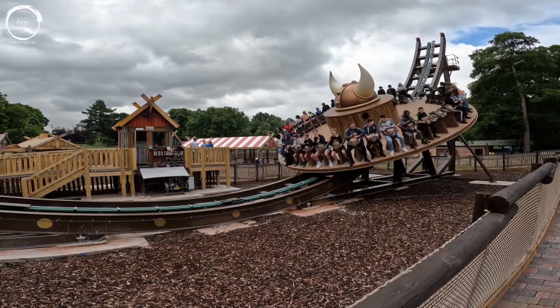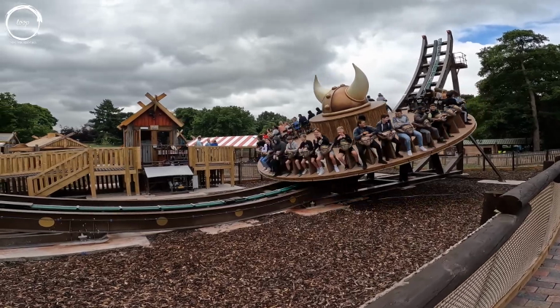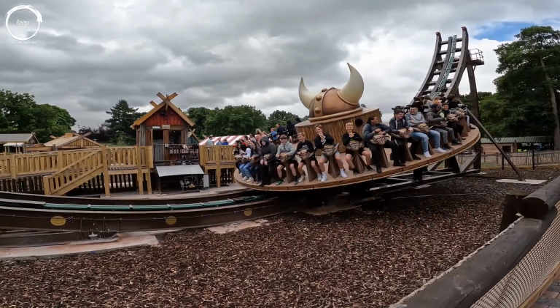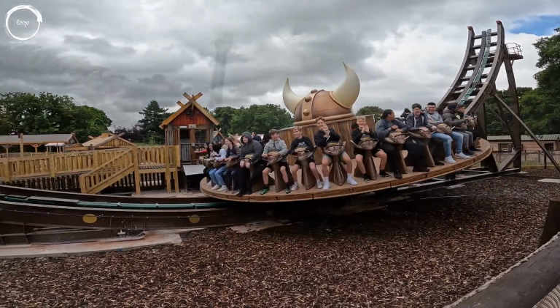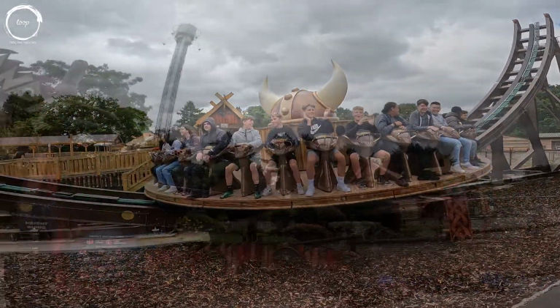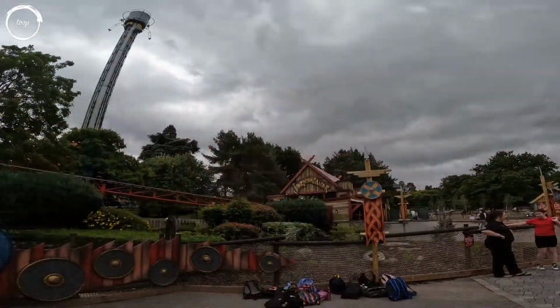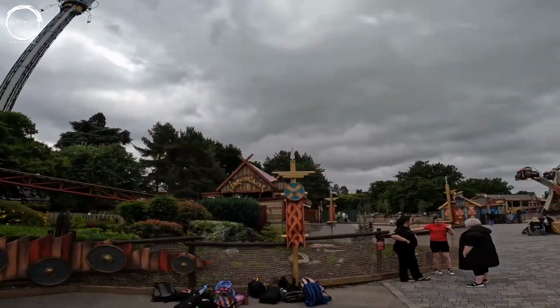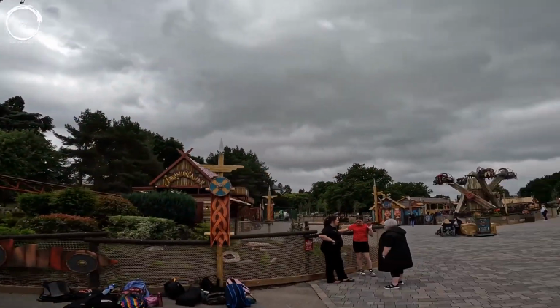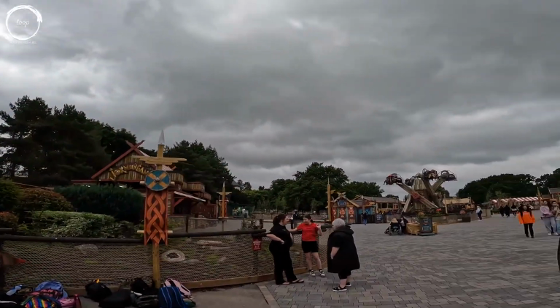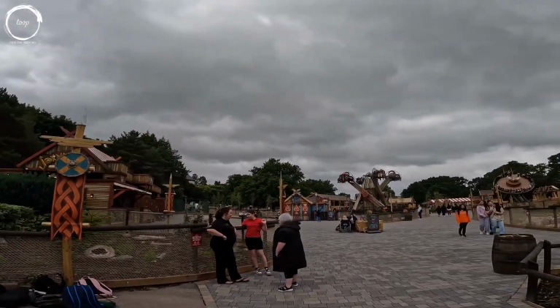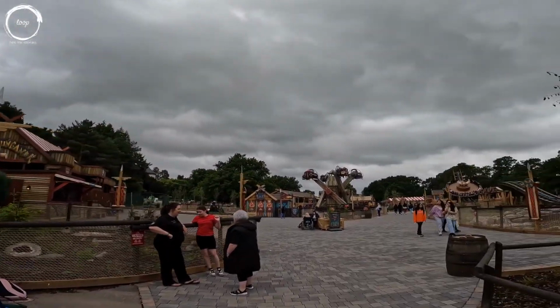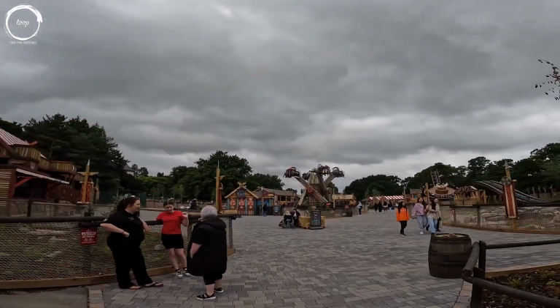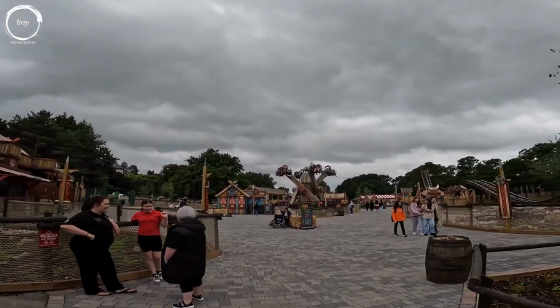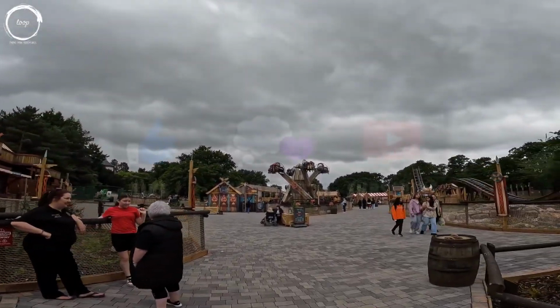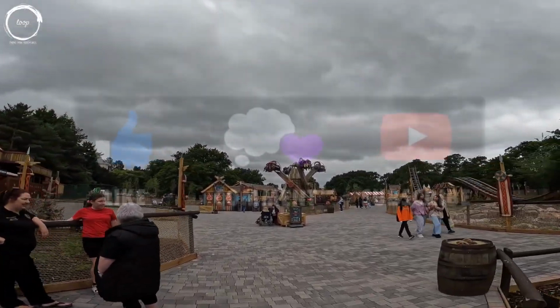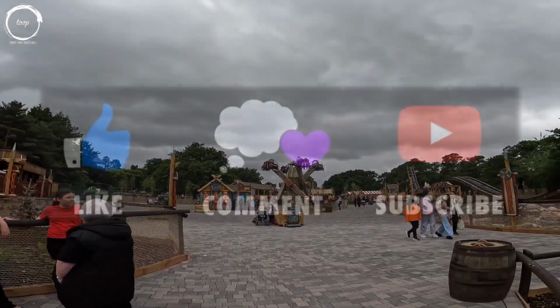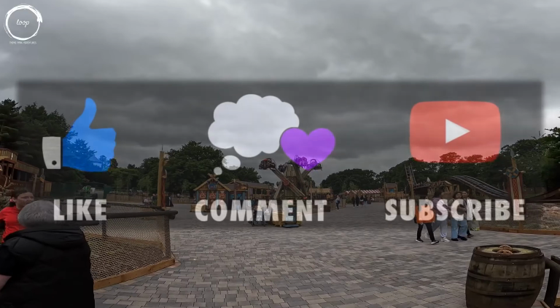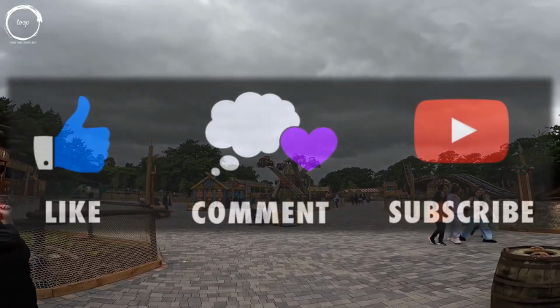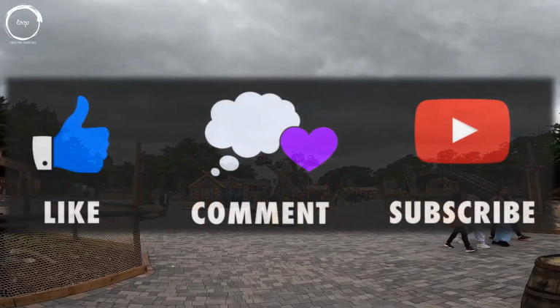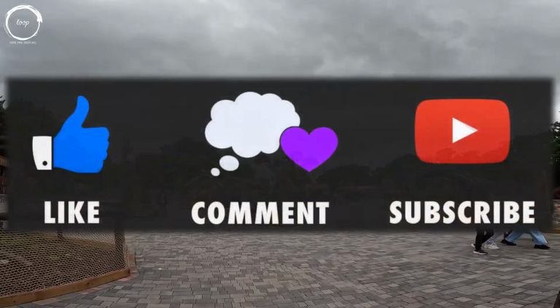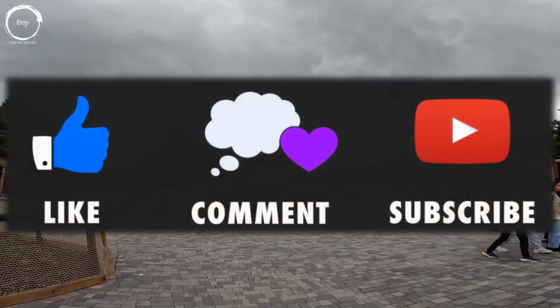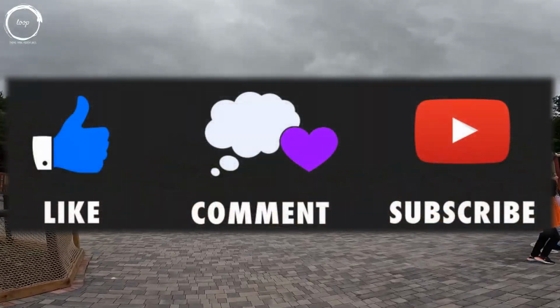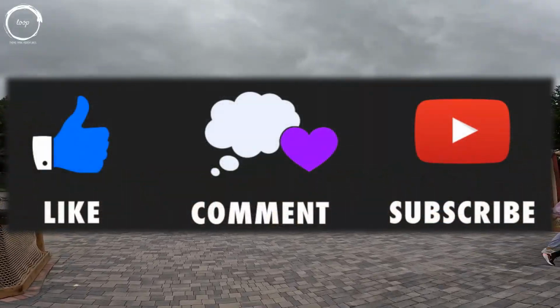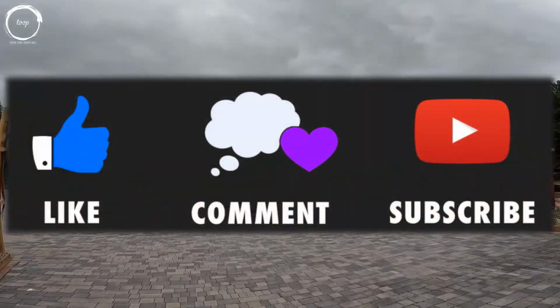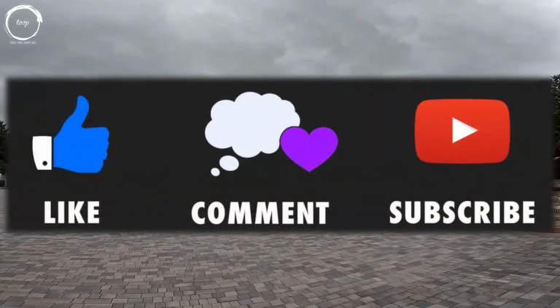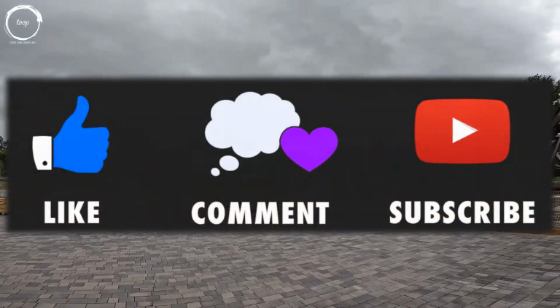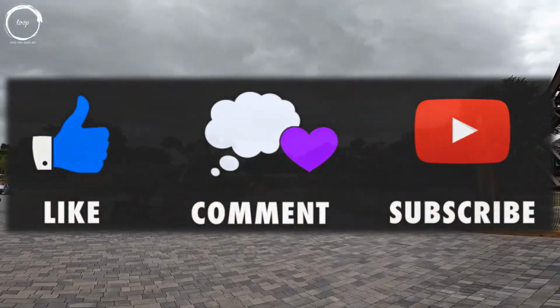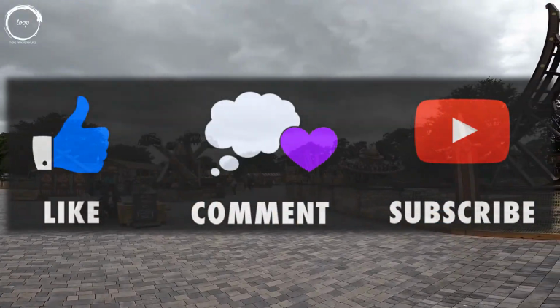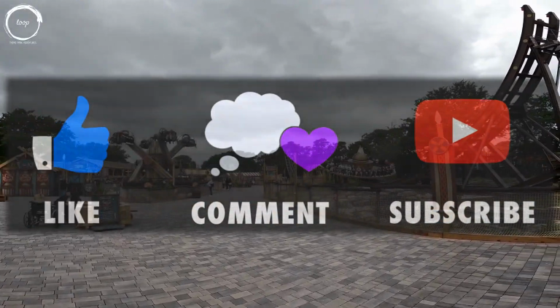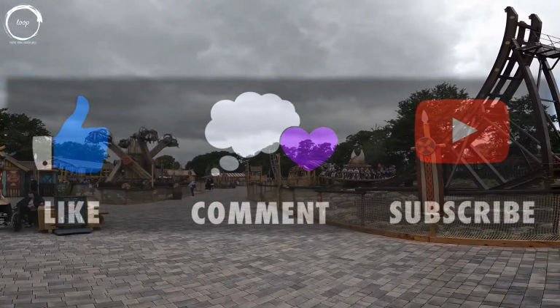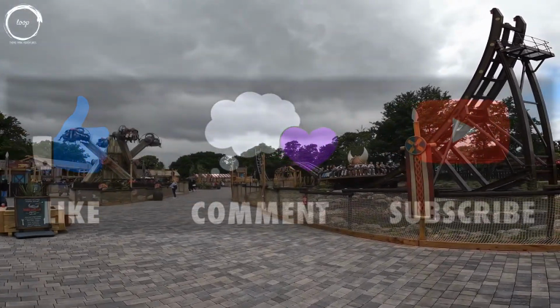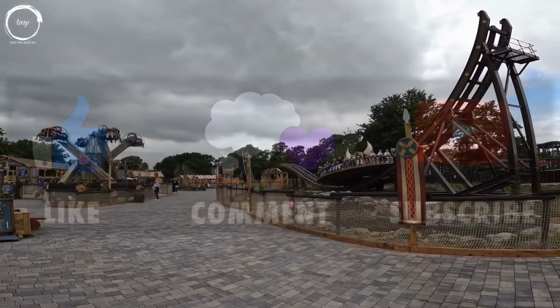Speaking of Asgardian magic, if you deem us worthy then leaving a like would be fantastic and smash that subscribe button with Mjolnir for loads of electric theme park content.